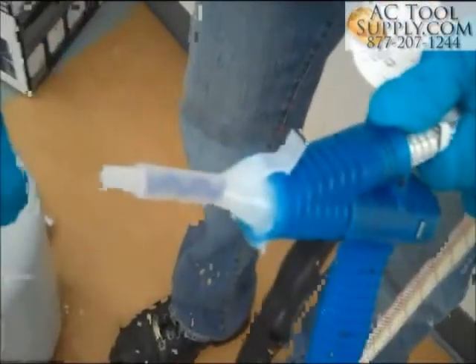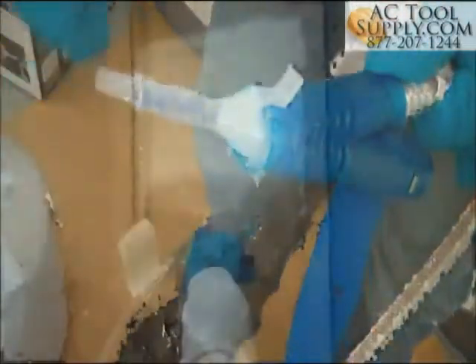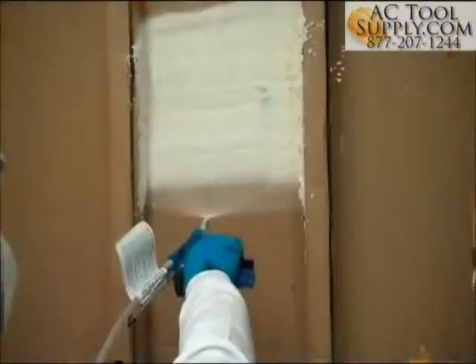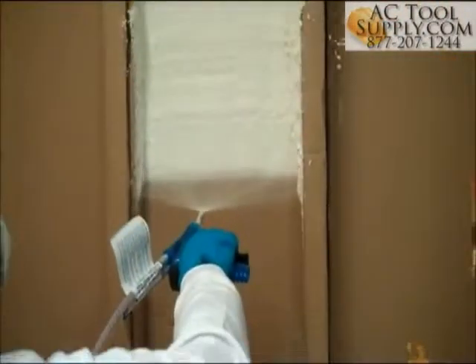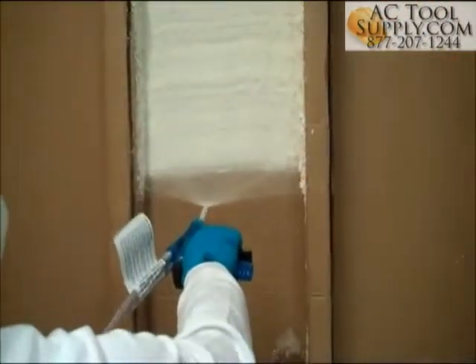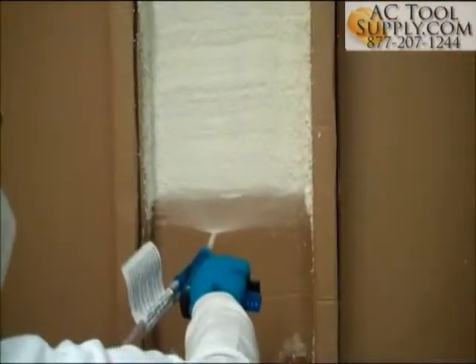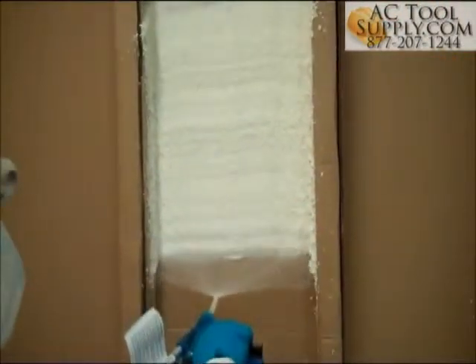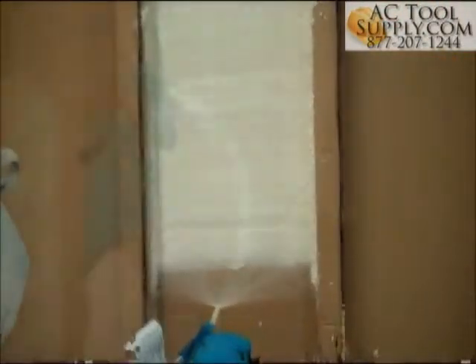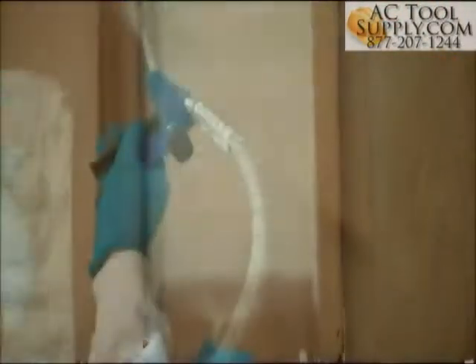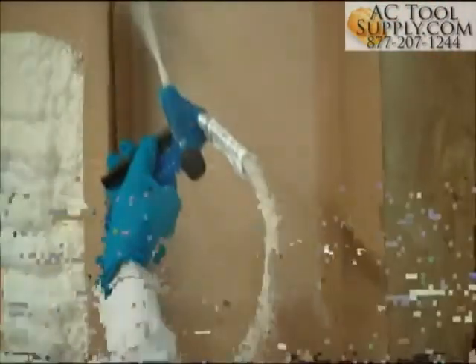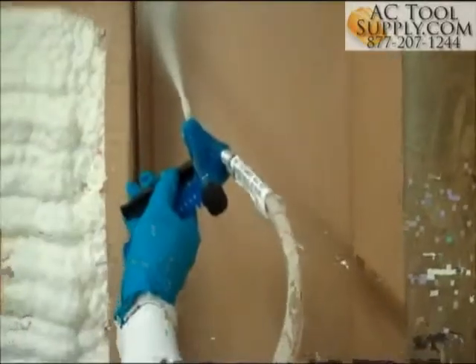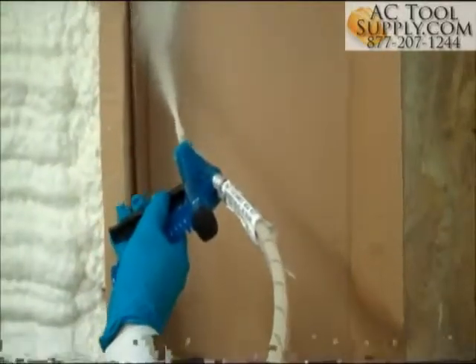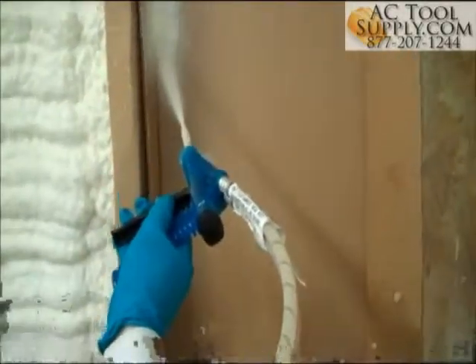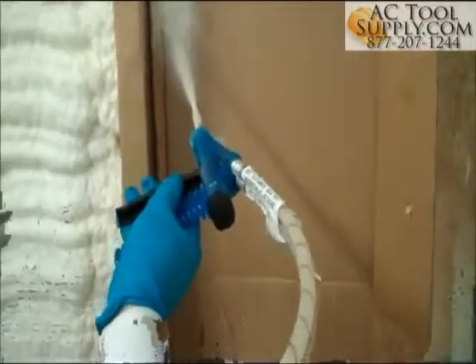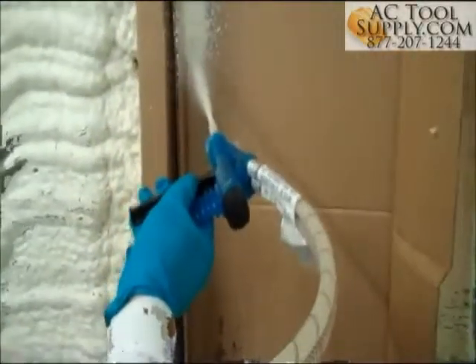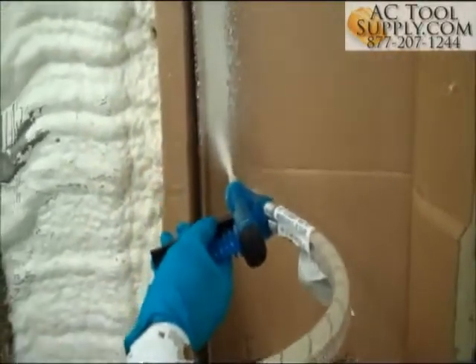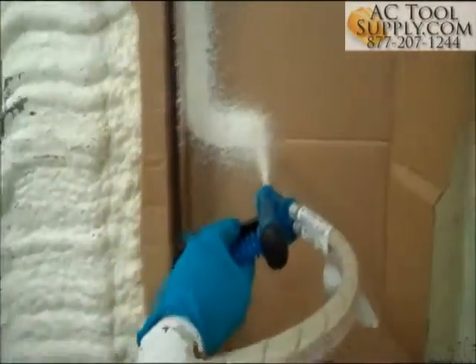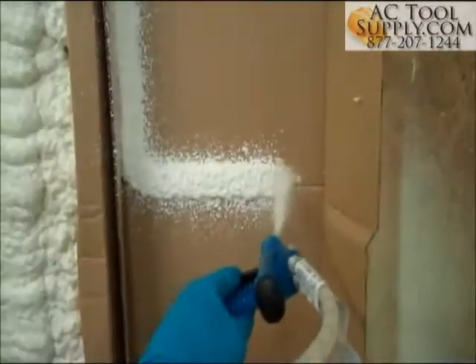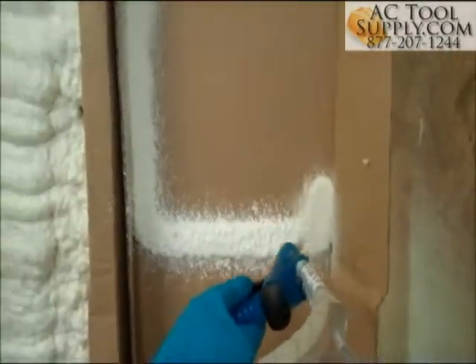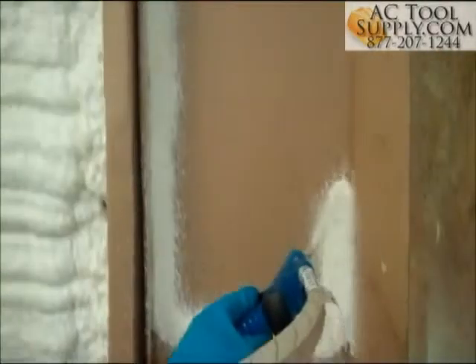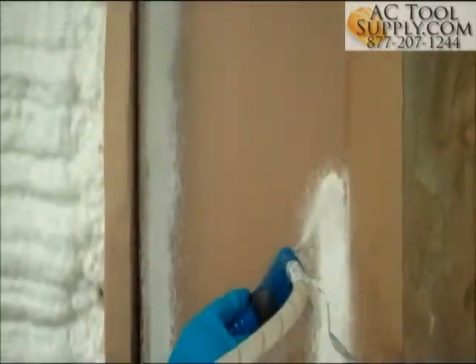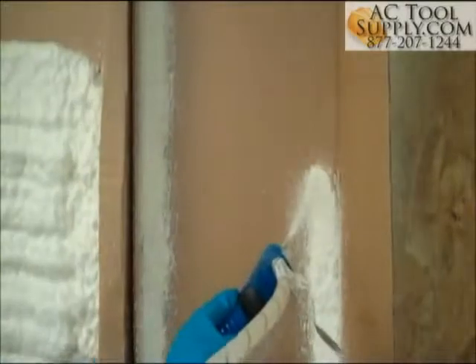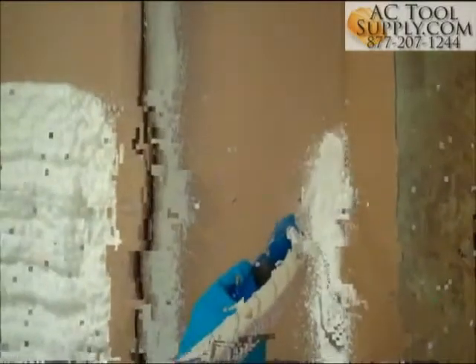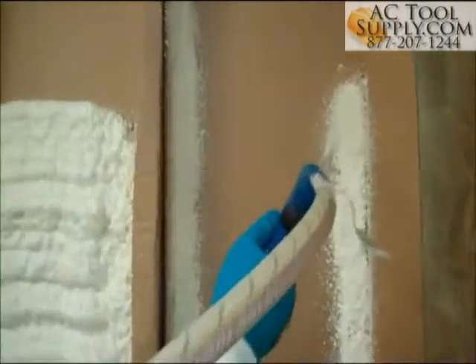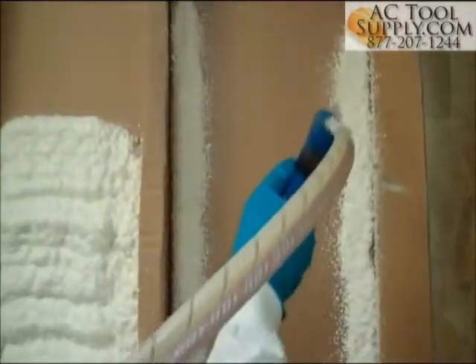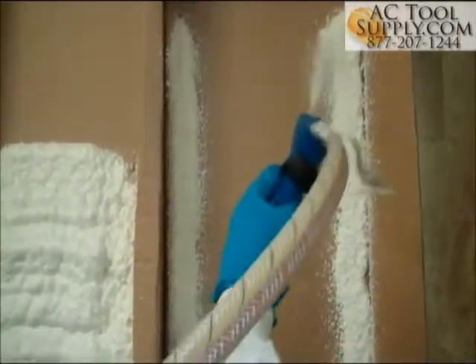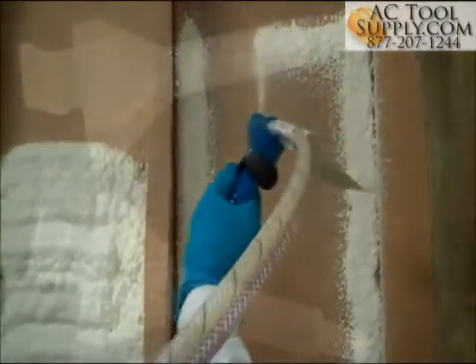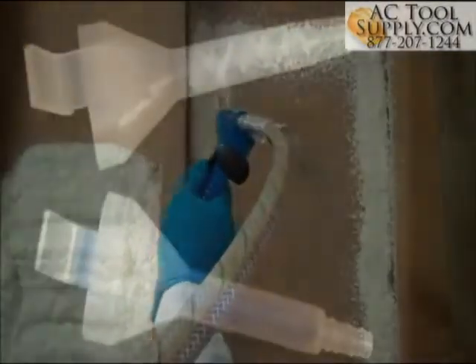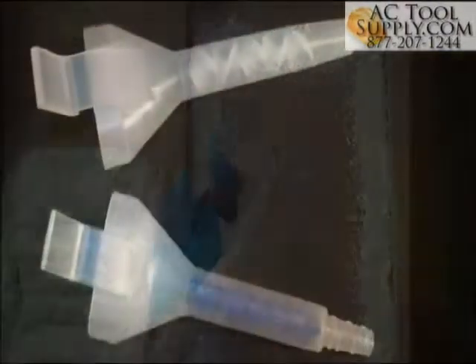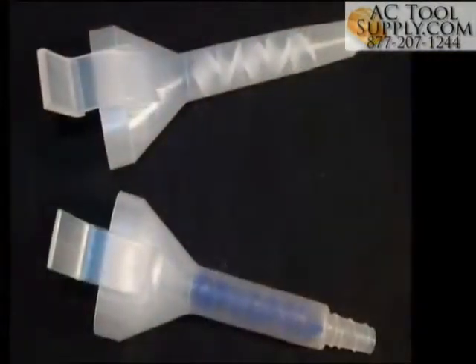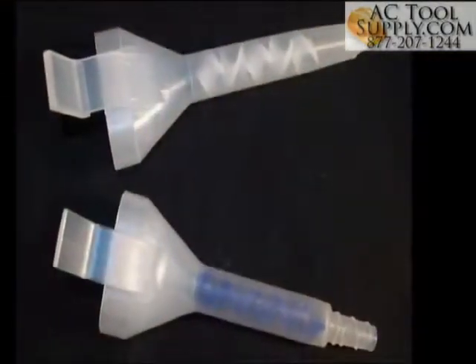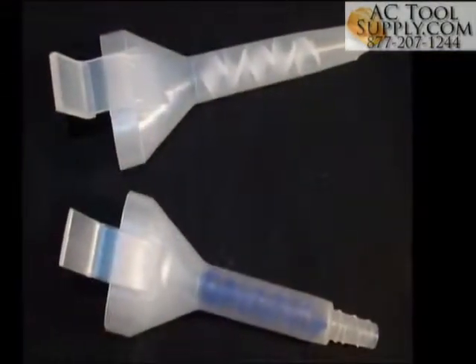Use the fan tip when a wider spray pattern is desired and the cone tip nozzle for a directed high velocity flow. Experiment to see what works best for you. The fan nozzle's mixing element is white and the cone nozzle's is blue for easy recognition on the job.